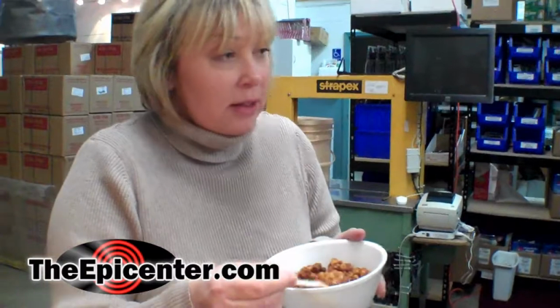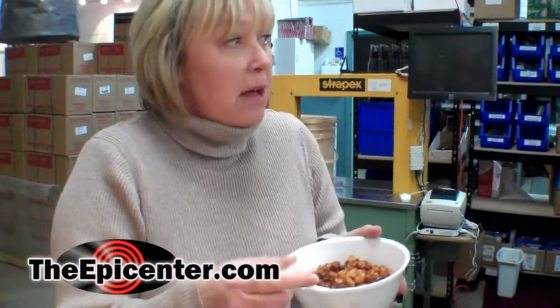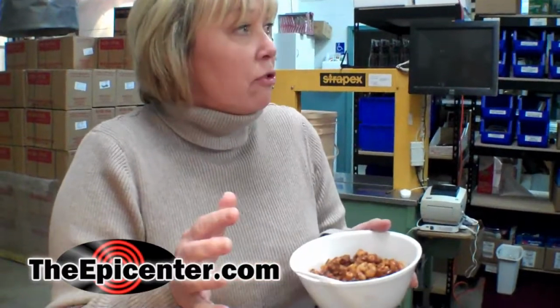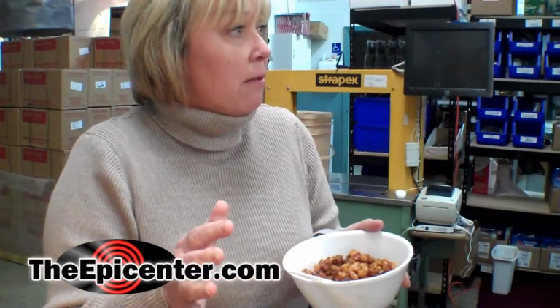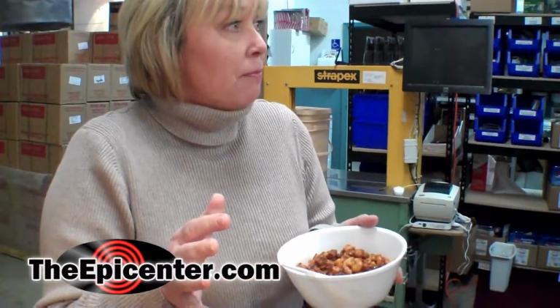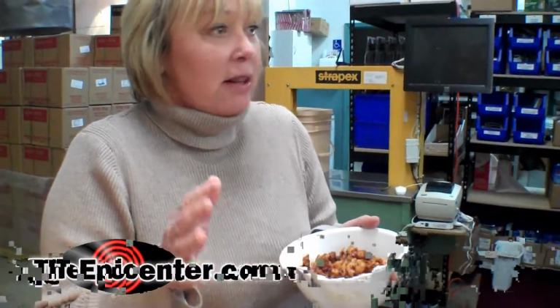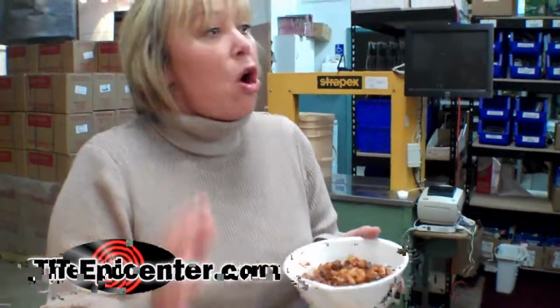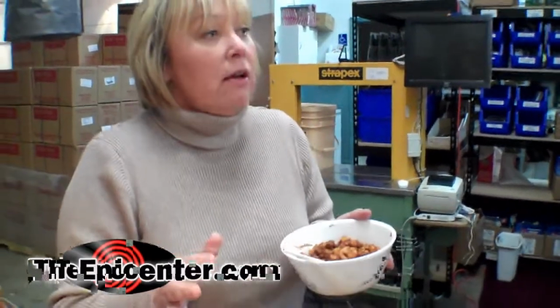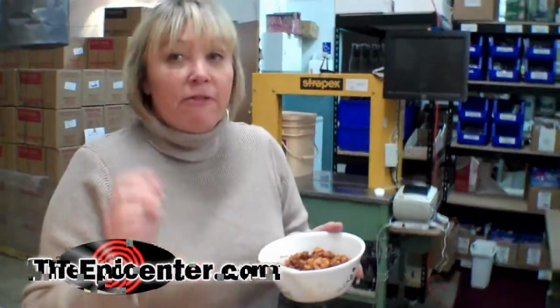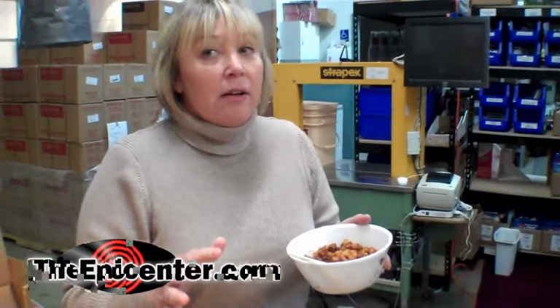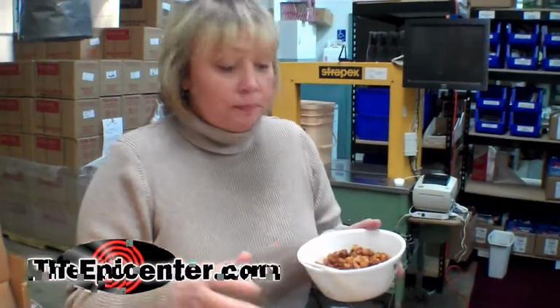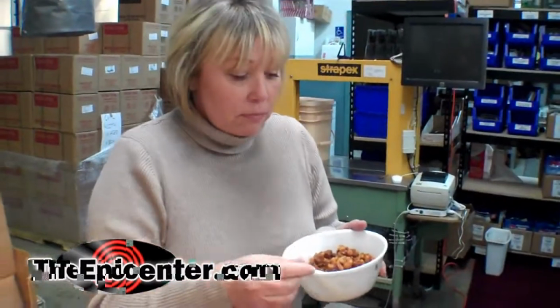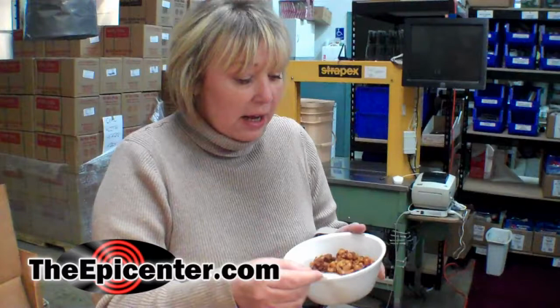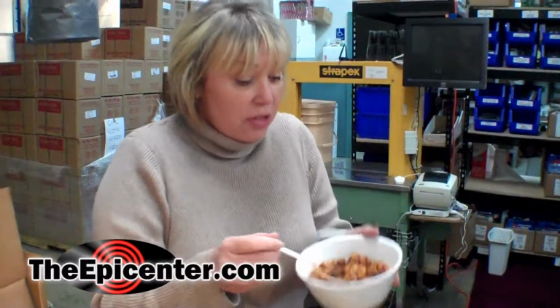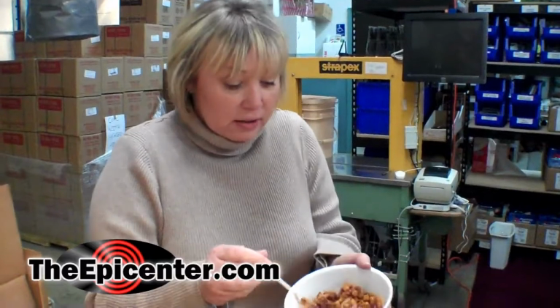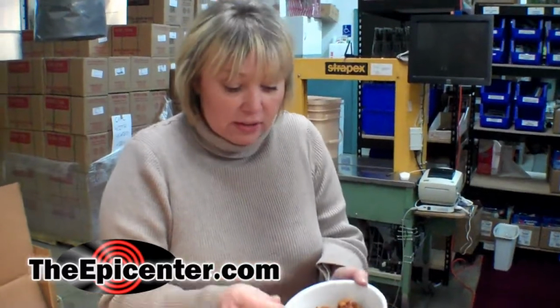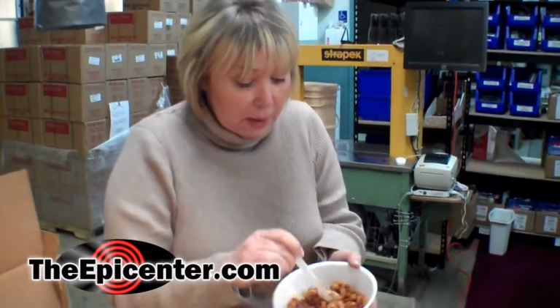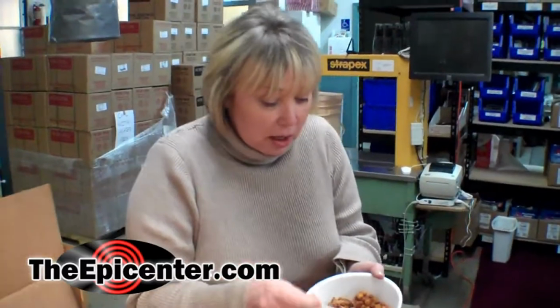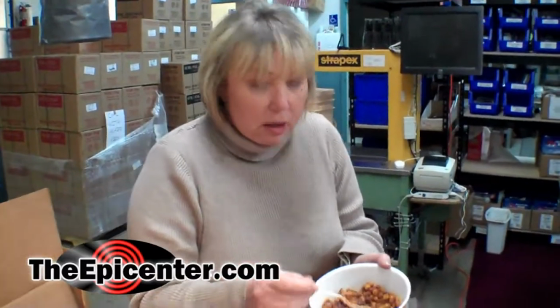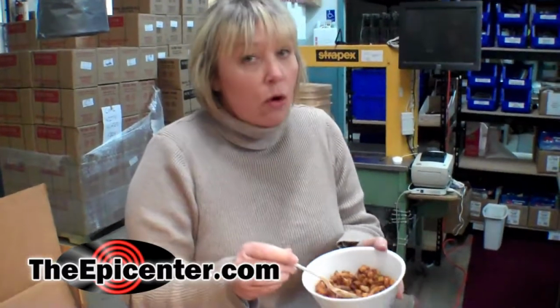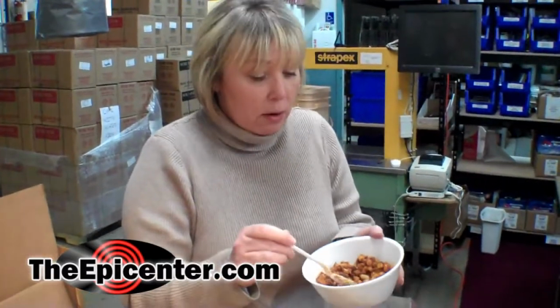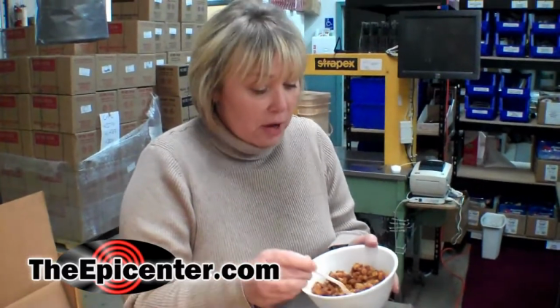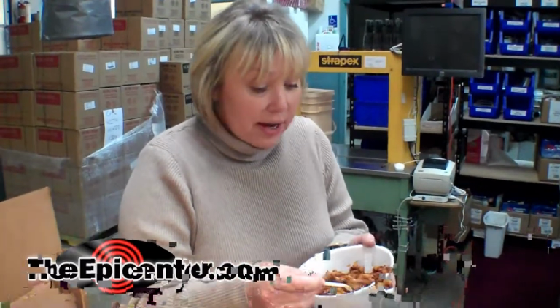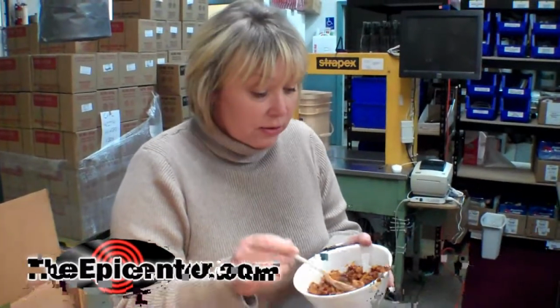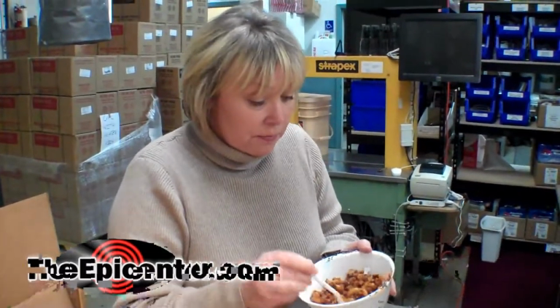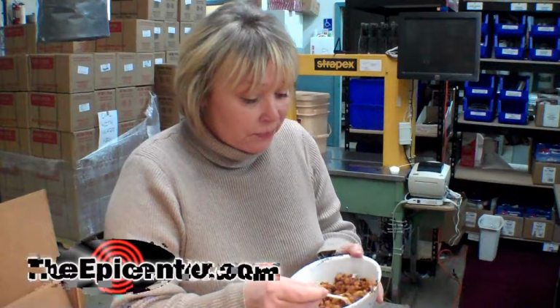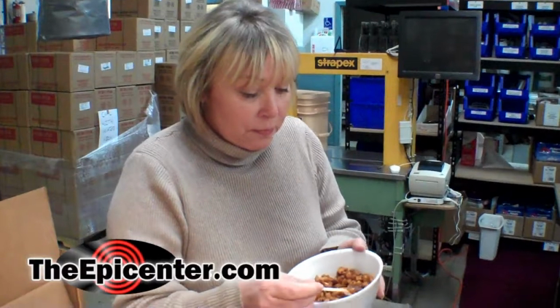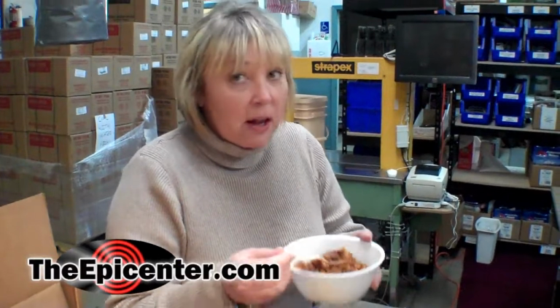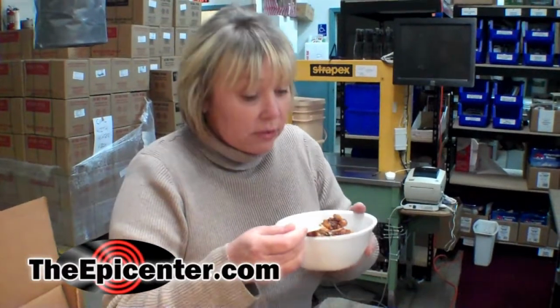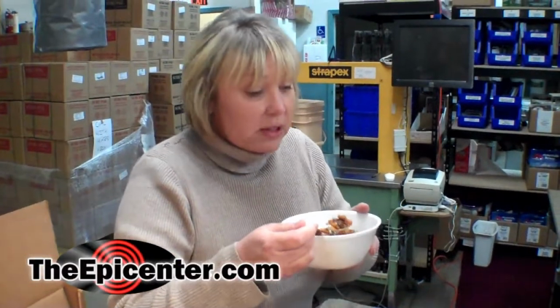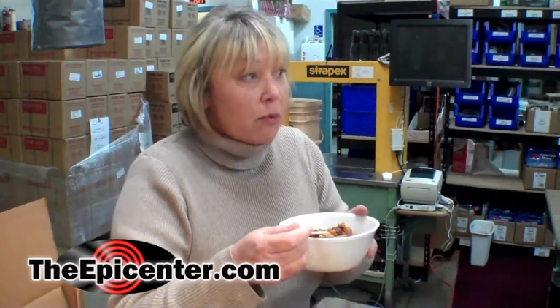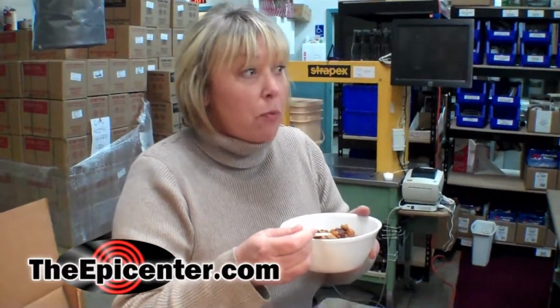This is camping food to me. It's a lot of beans — this is hearty, filling. It's thick, it's not soupy. I like this. I like this.